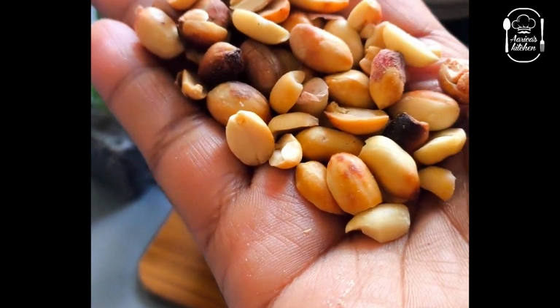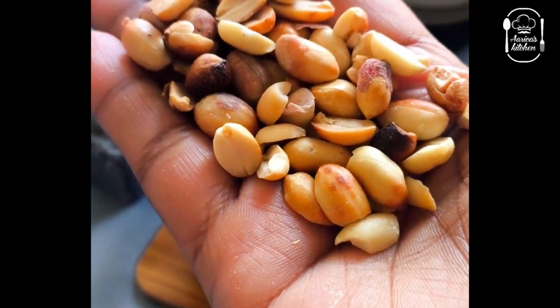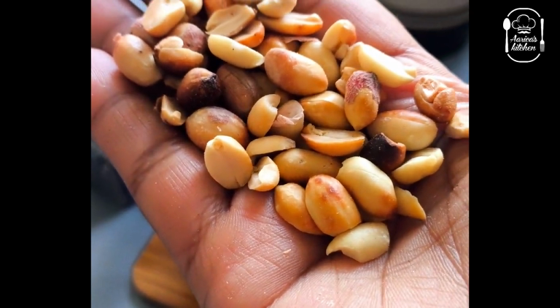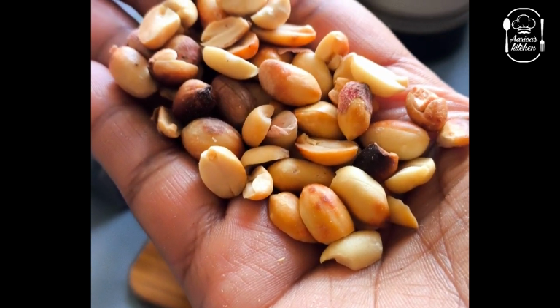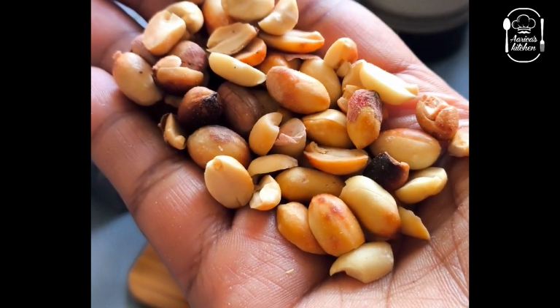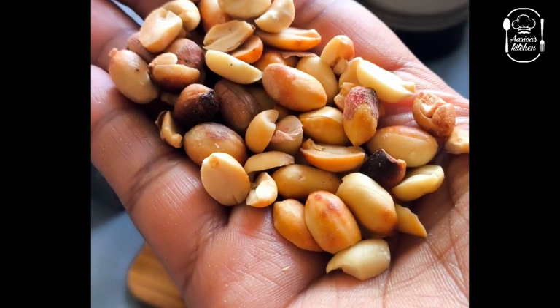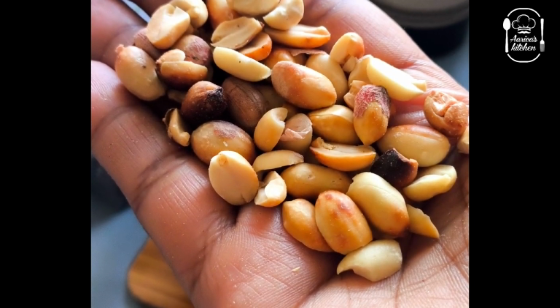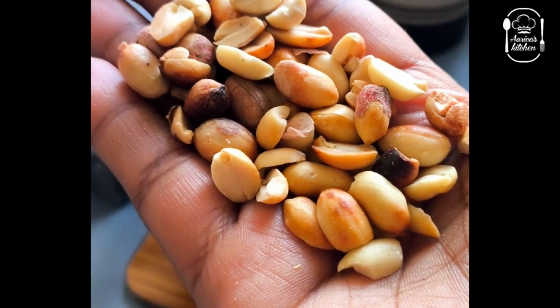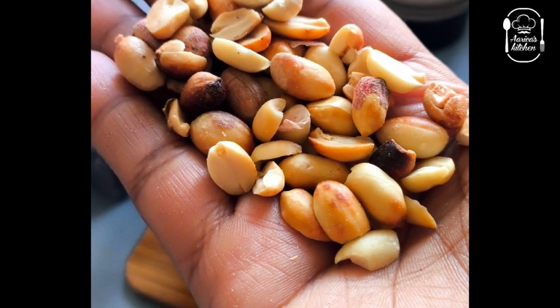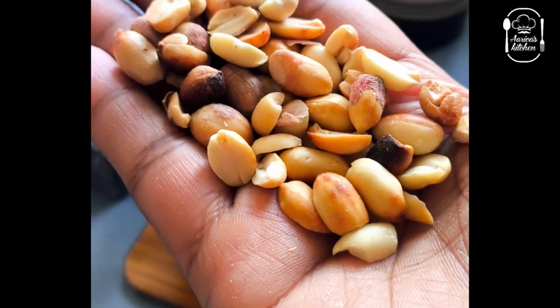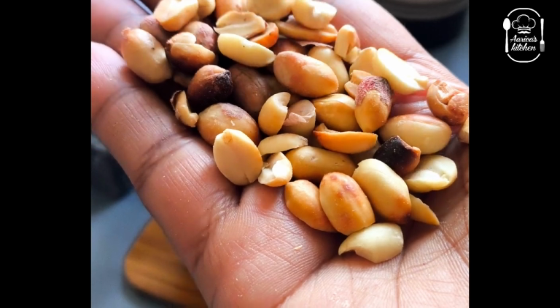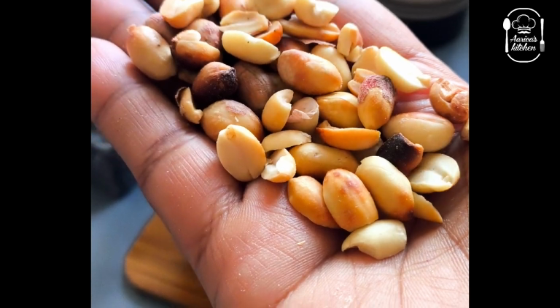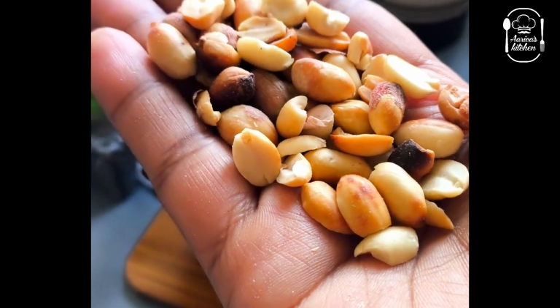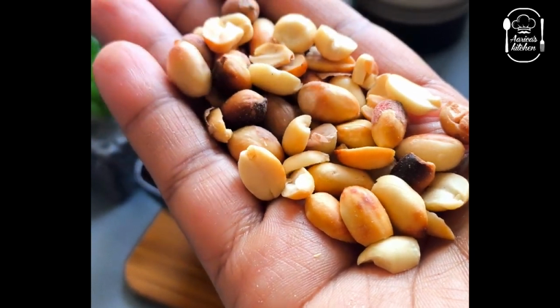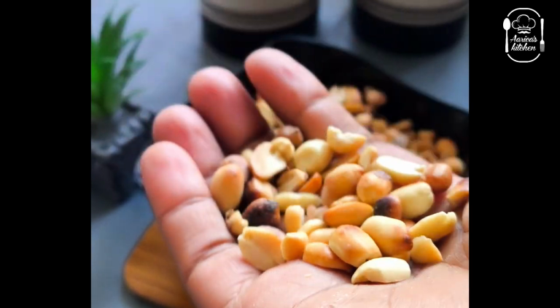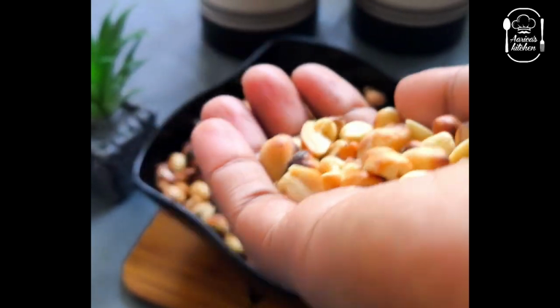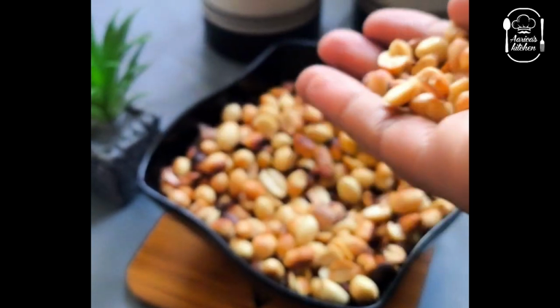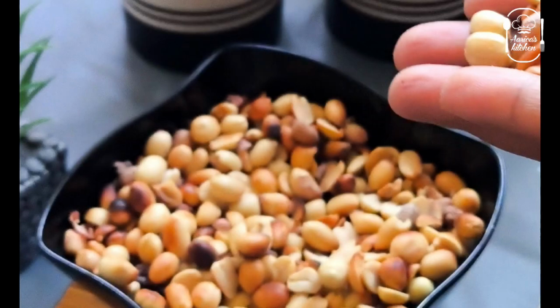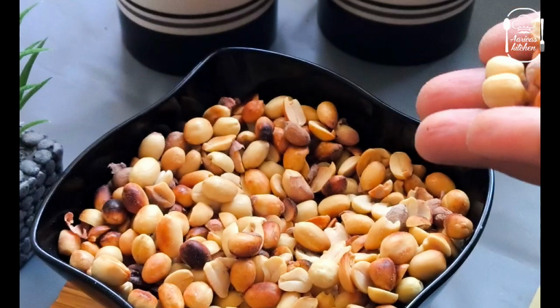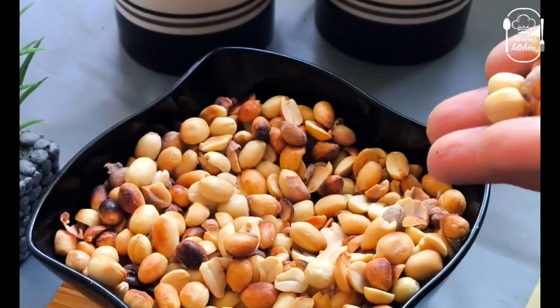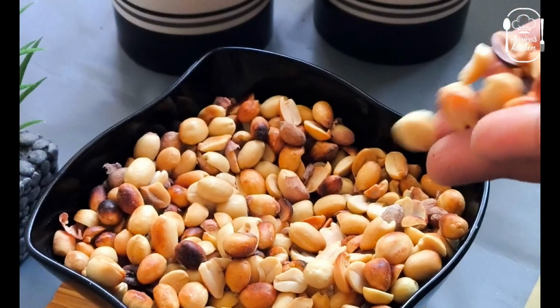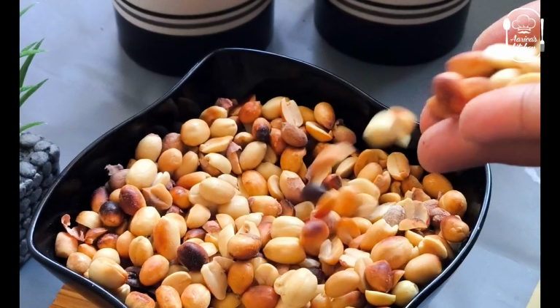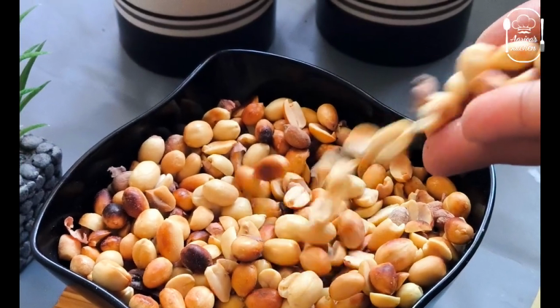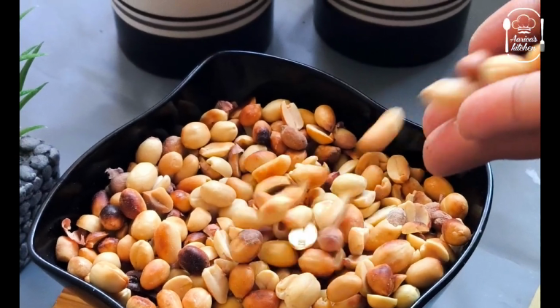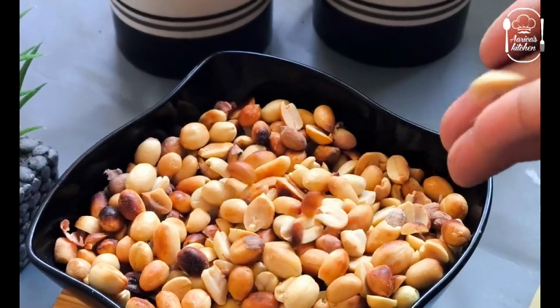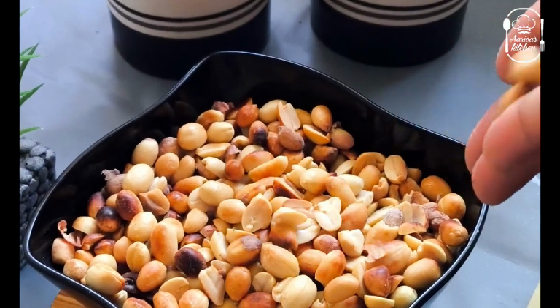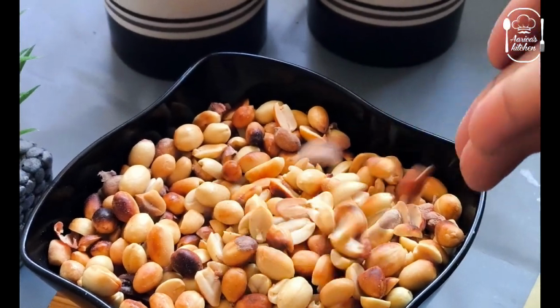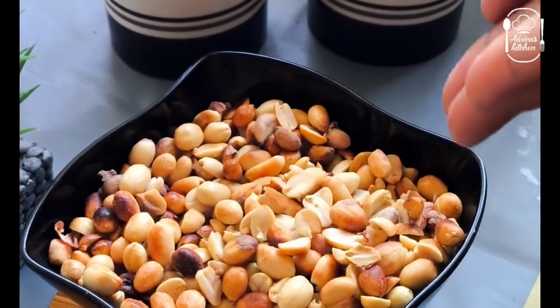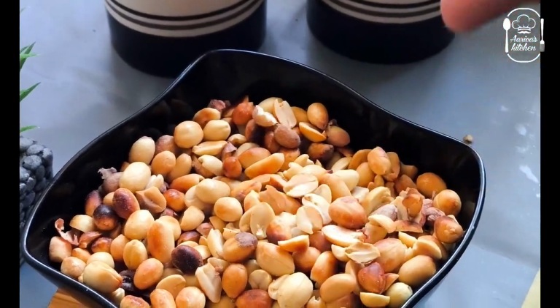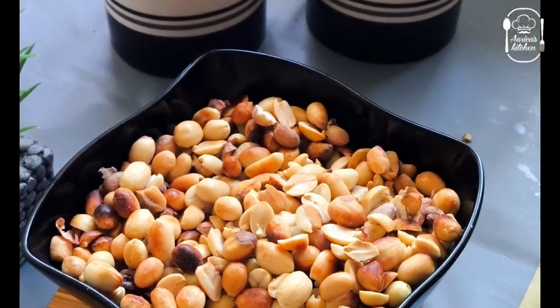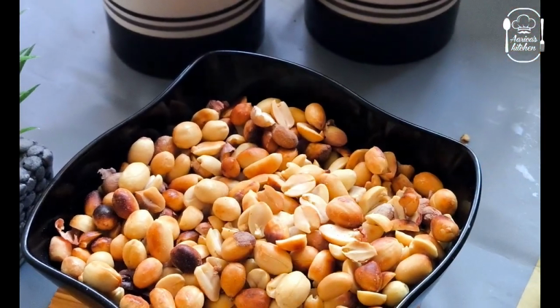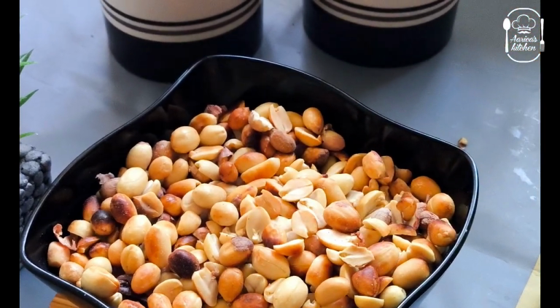If you don't know how to eat it, it will be very tasty. If you want to eat it in Bangaloo style, it will be very tasty for you.